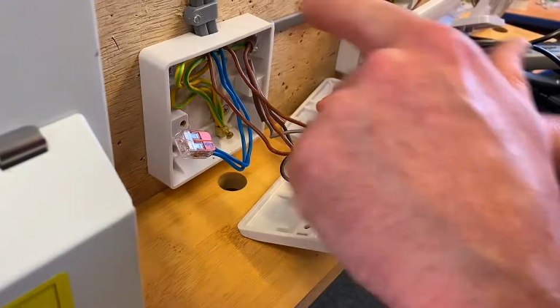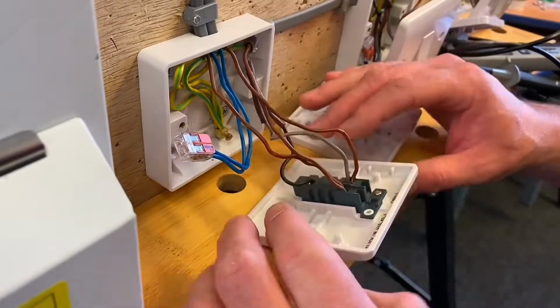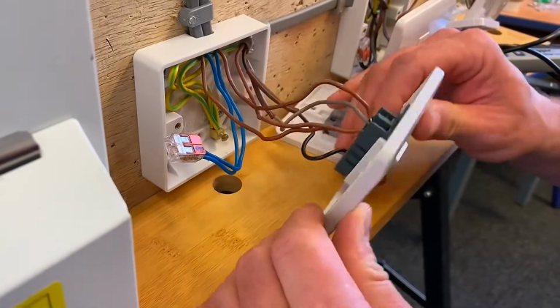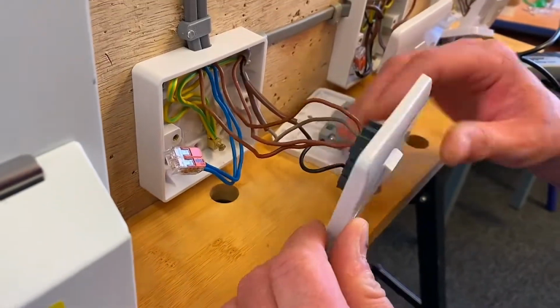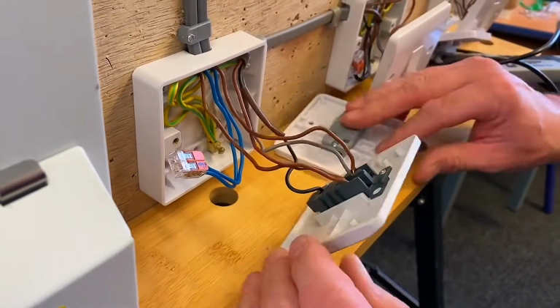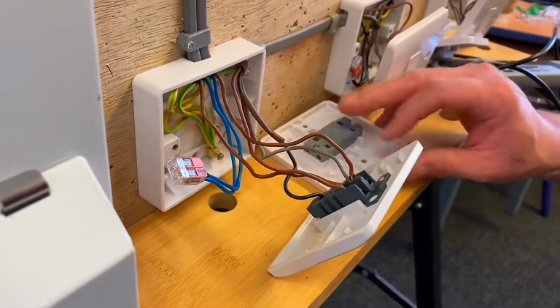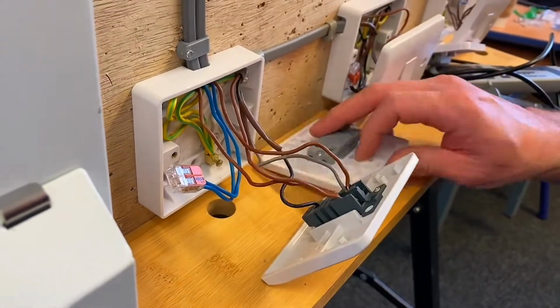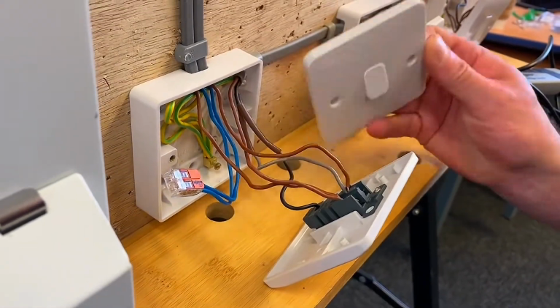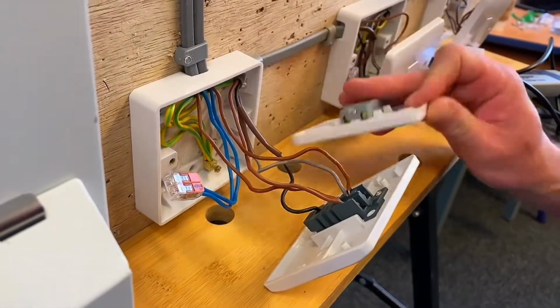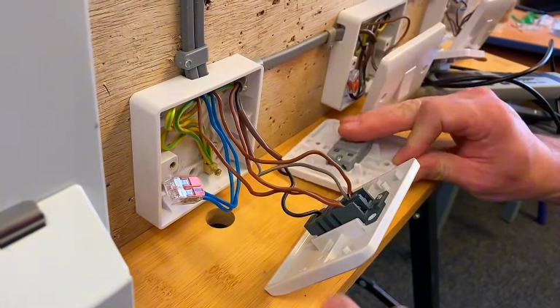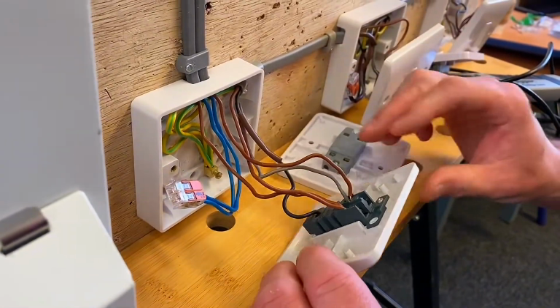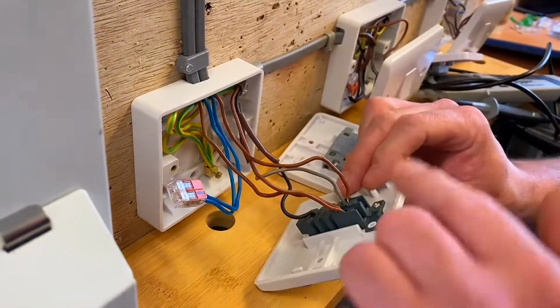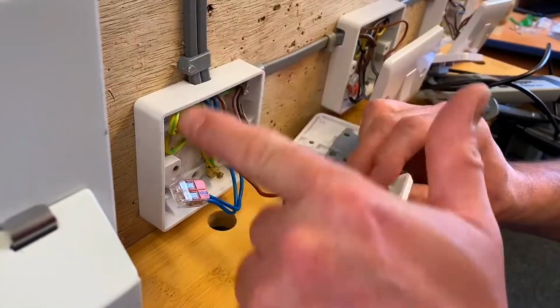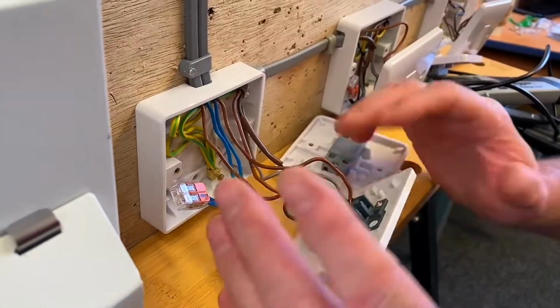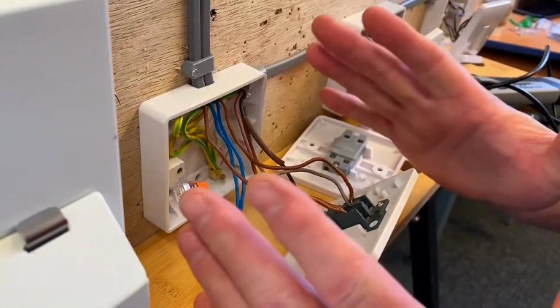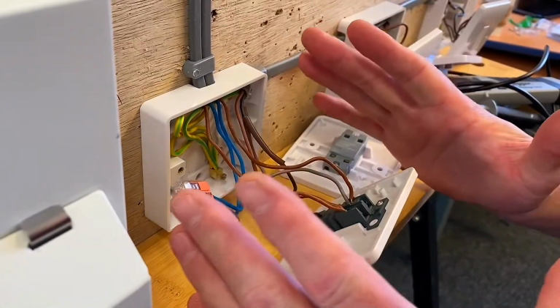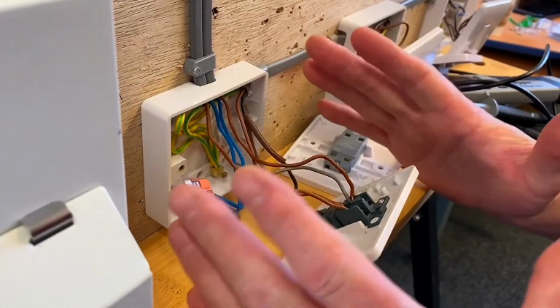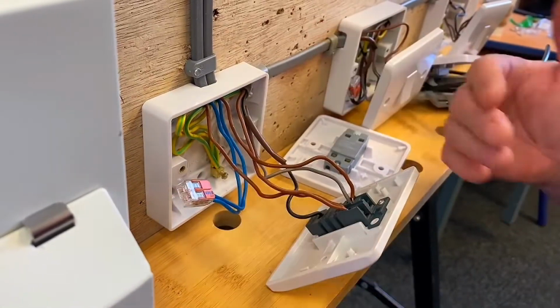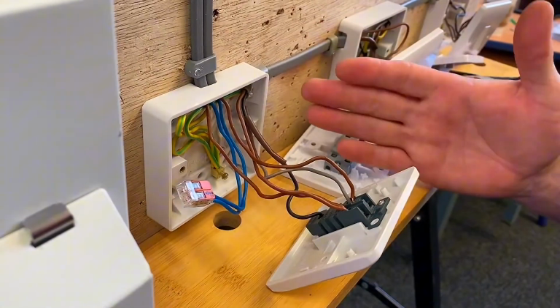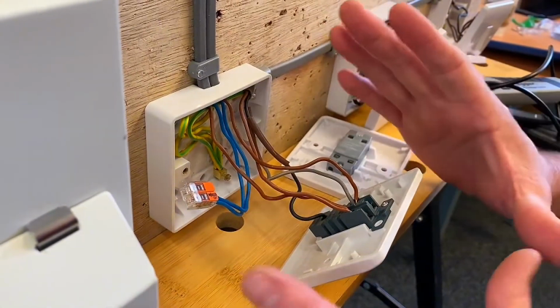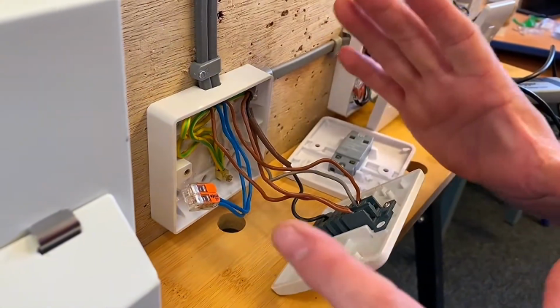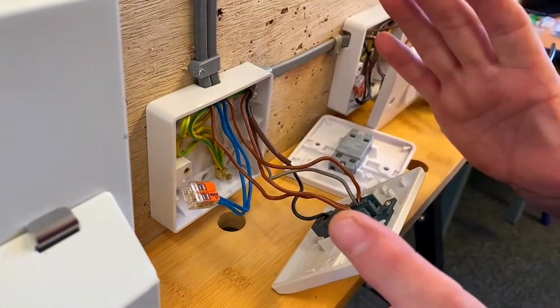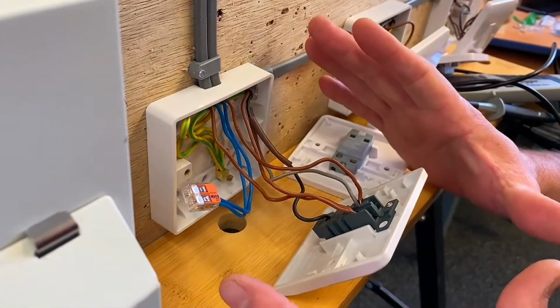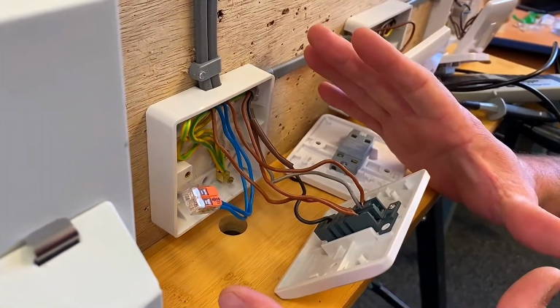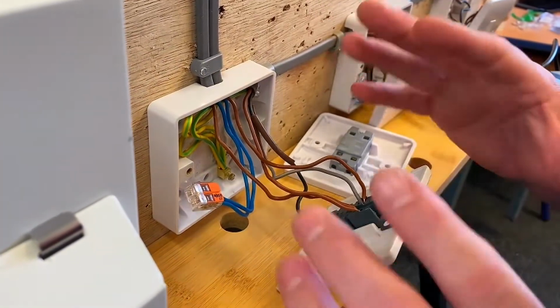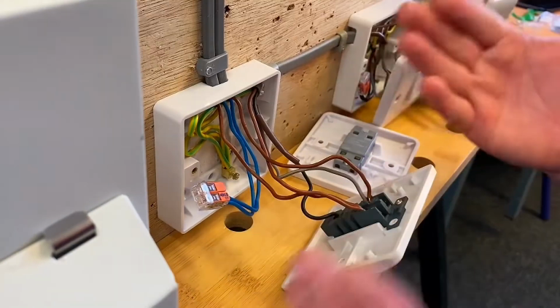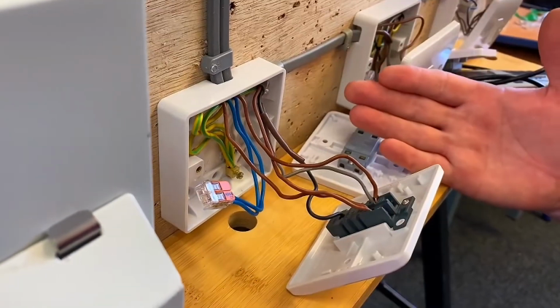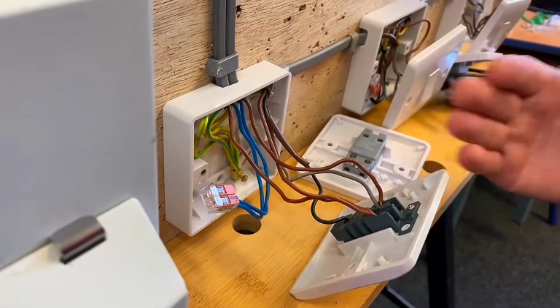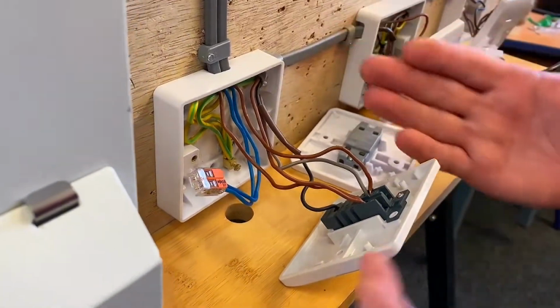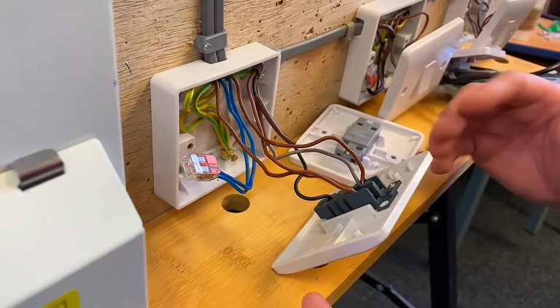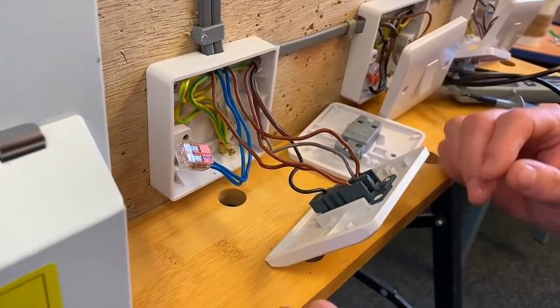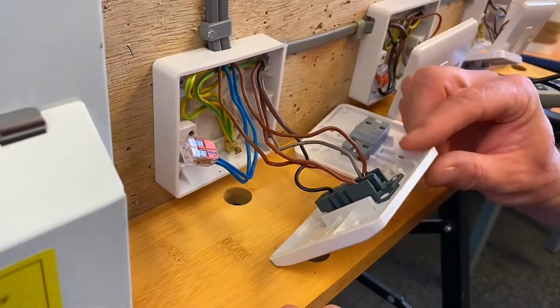I'm going to replace this two-way switch with this one from Schneider that has the neutral connection in it. When you're changing stuff, especially on site when you're learning, it's always worth just taking a photograph so once you've disconnected stuff you've got an idea of where the conductors are going.